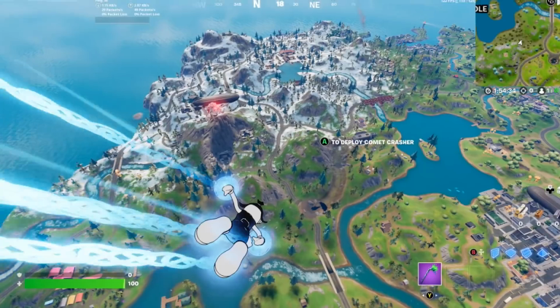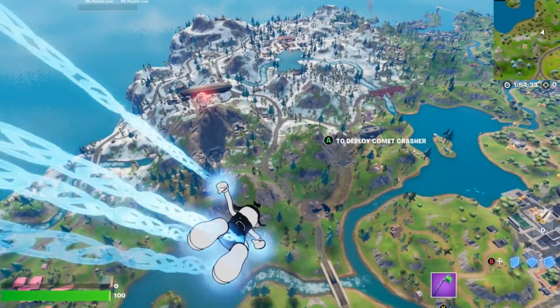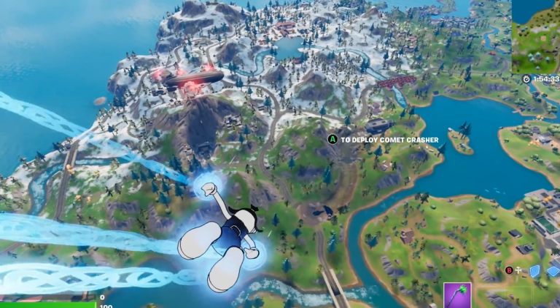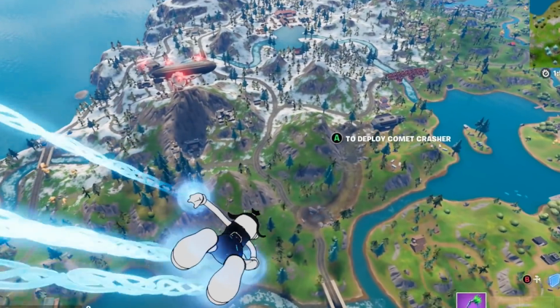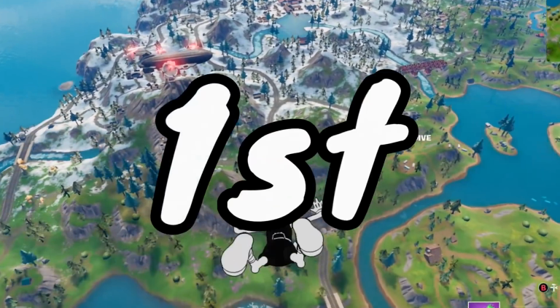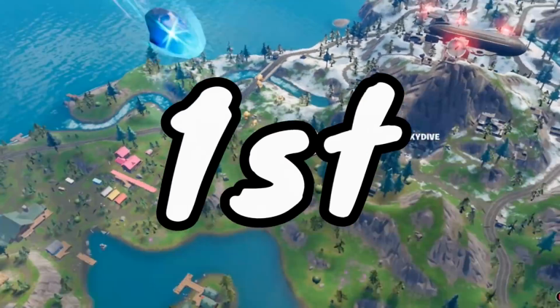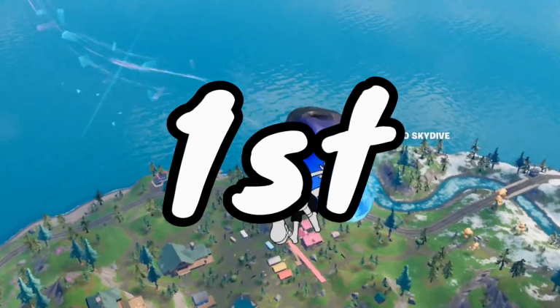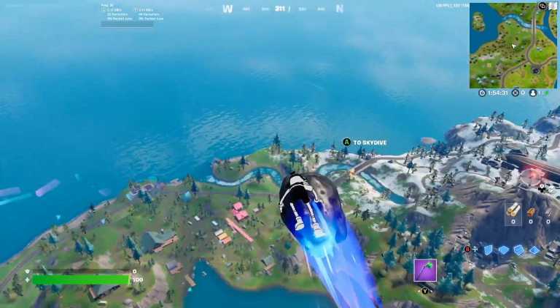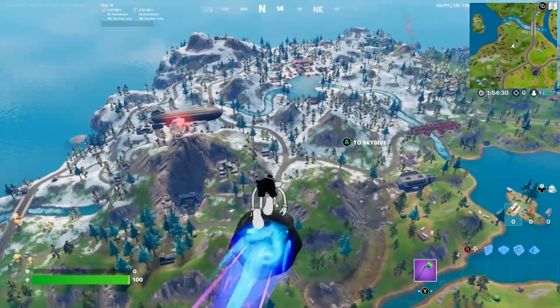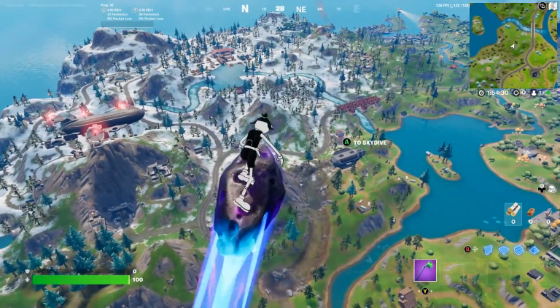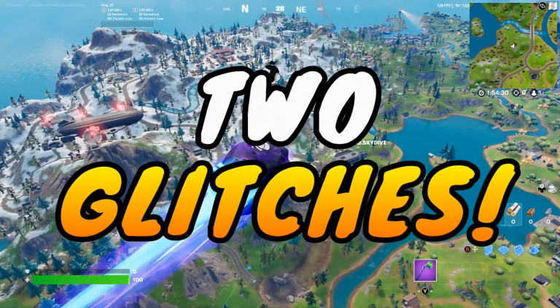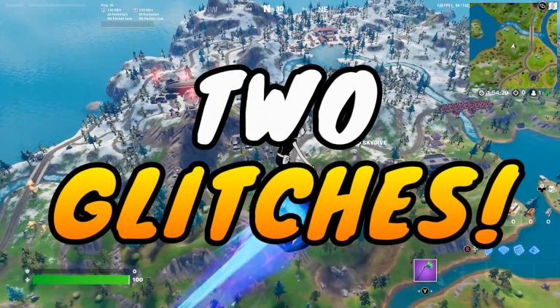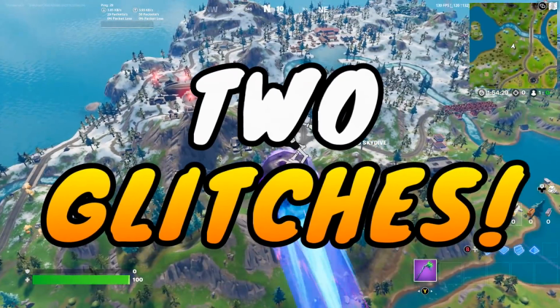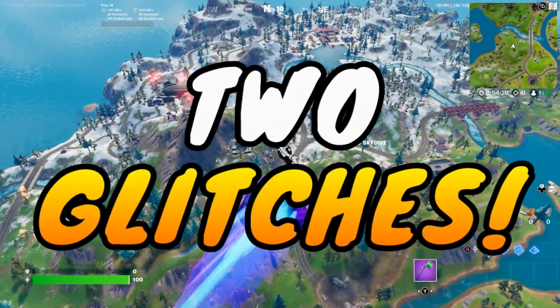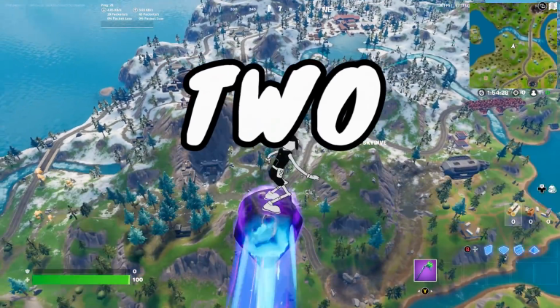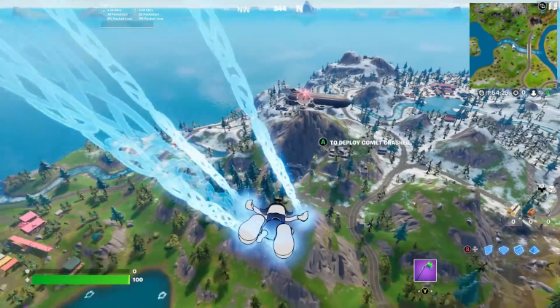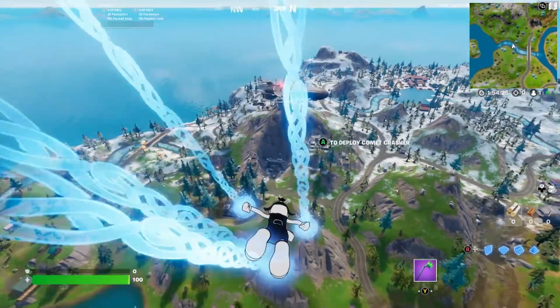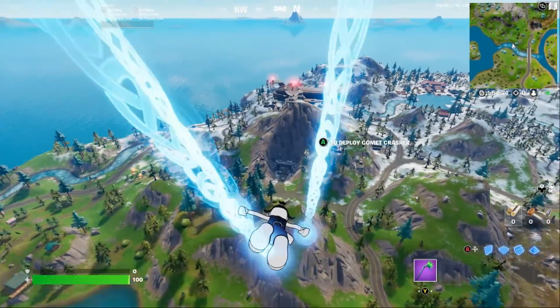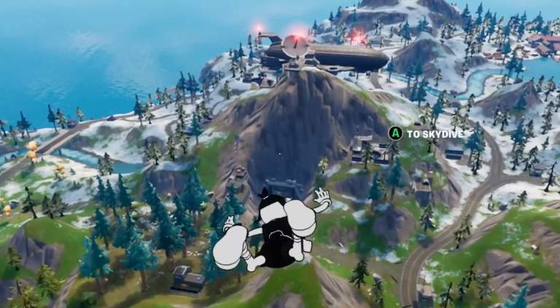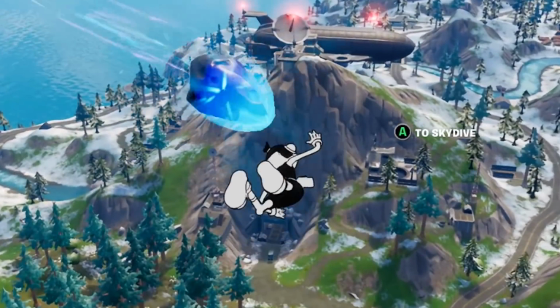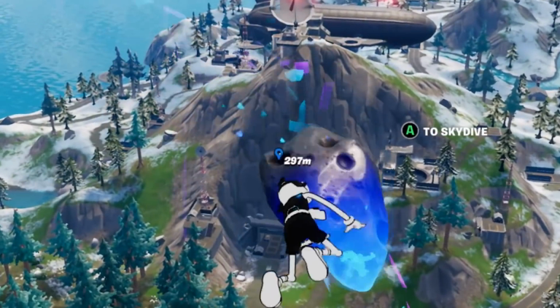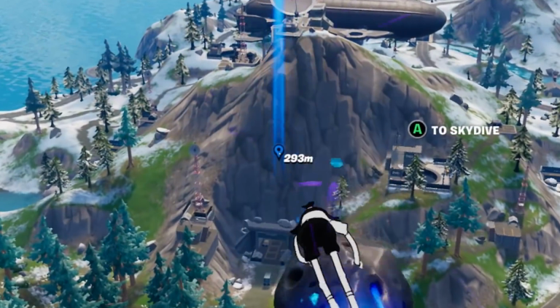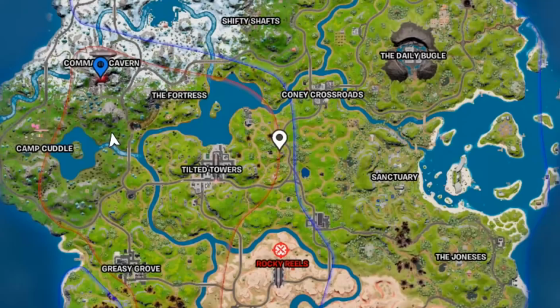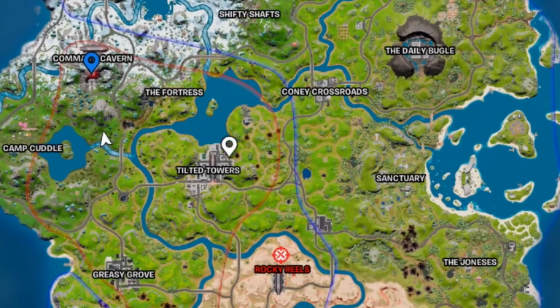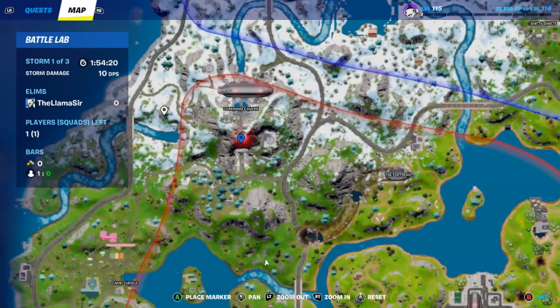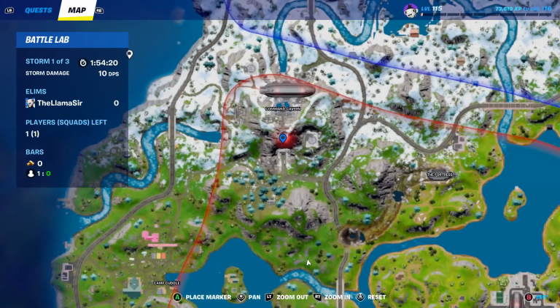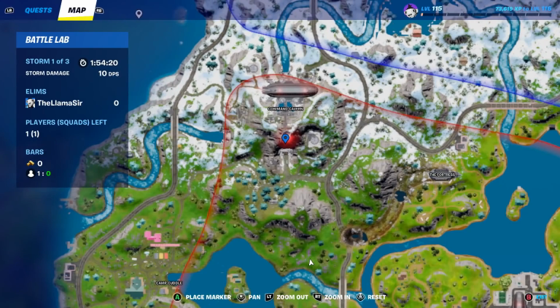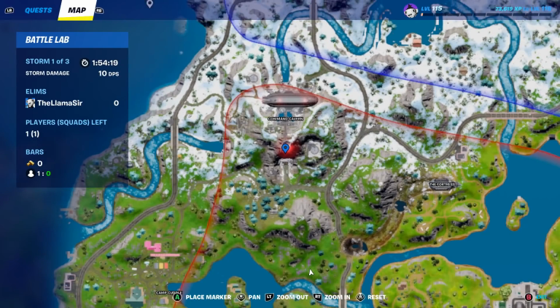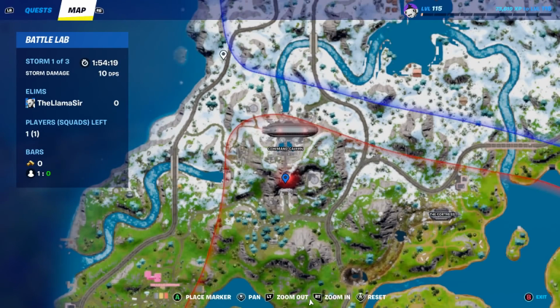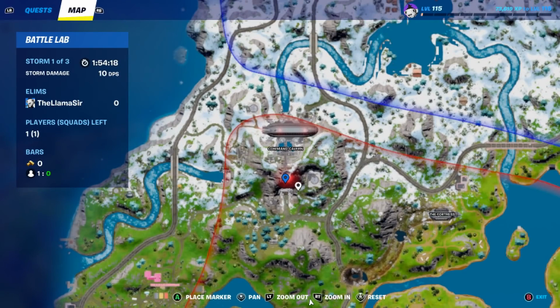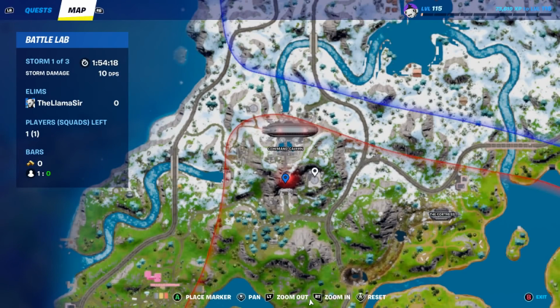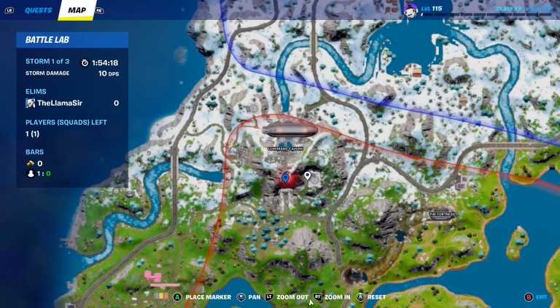Let's start off the video with a couple of cool glitches. Both of these have to do with this area over here — Command Cavern. This area has so many glitches and secrets in it, it's awesome.